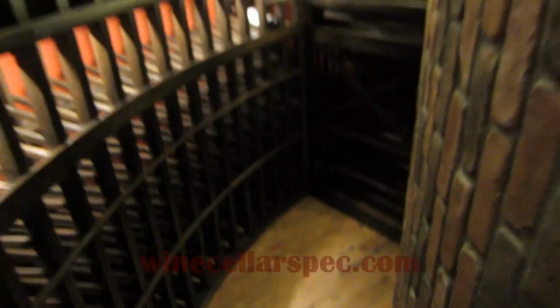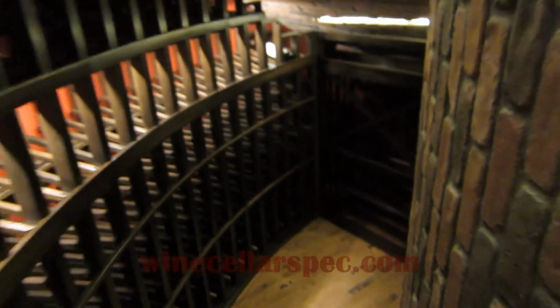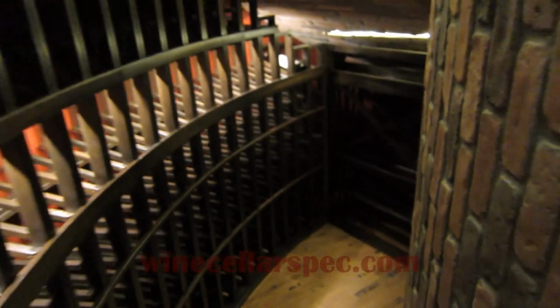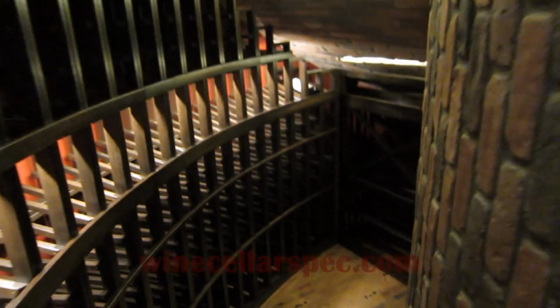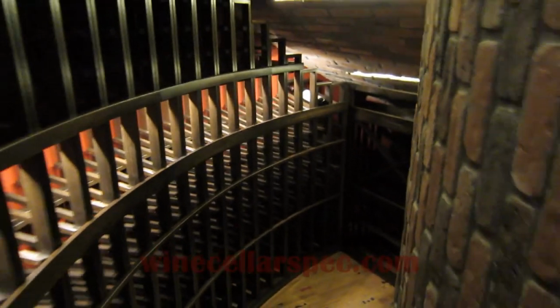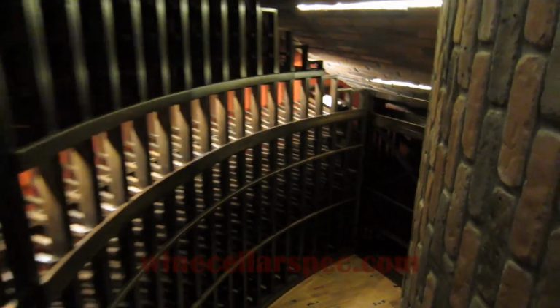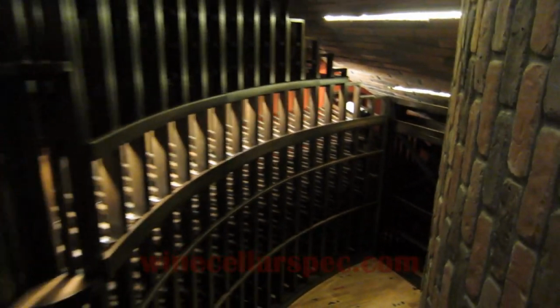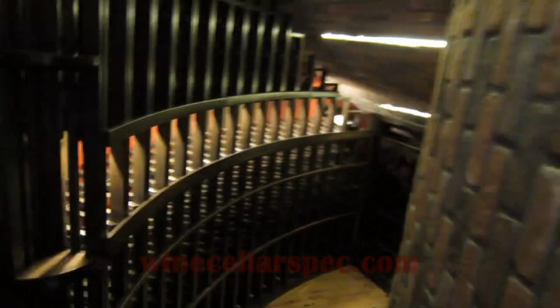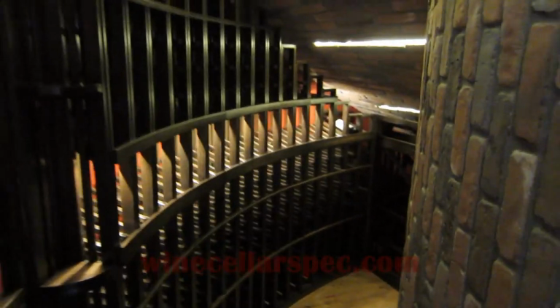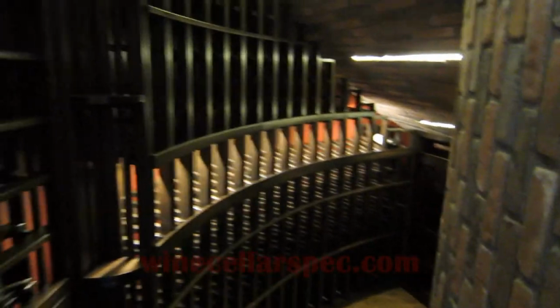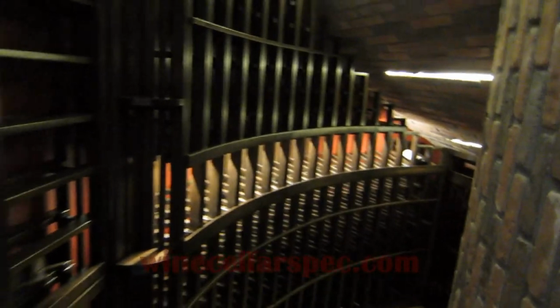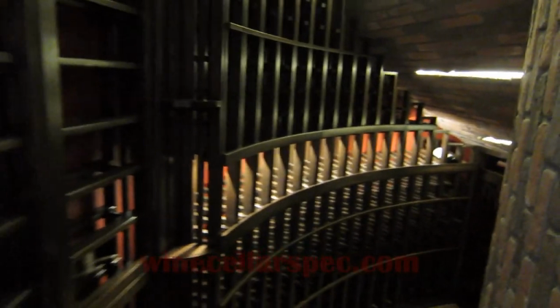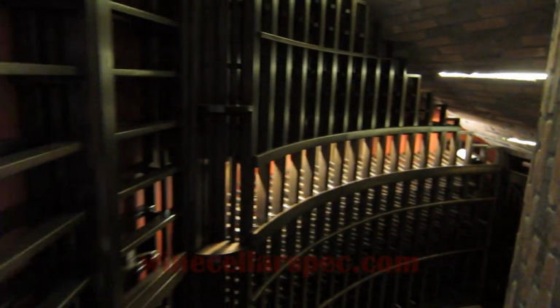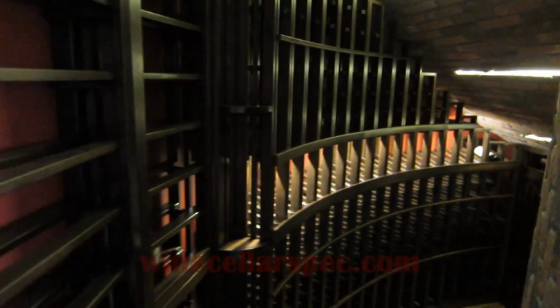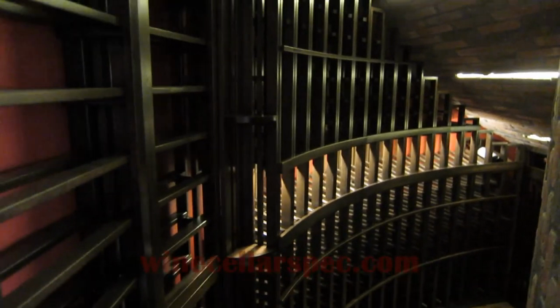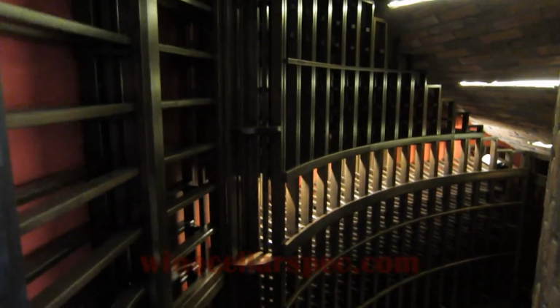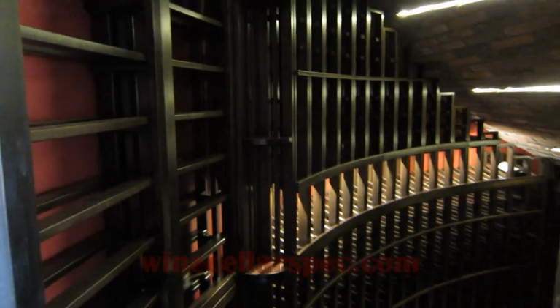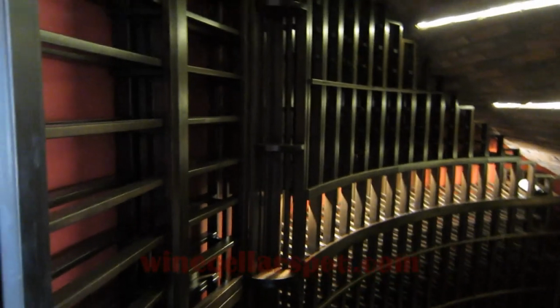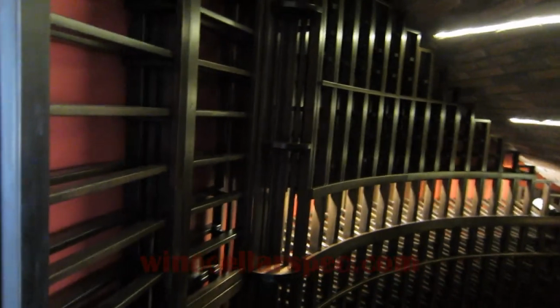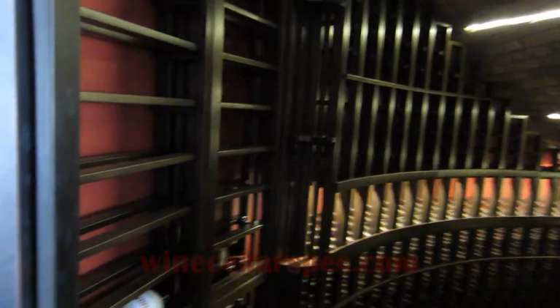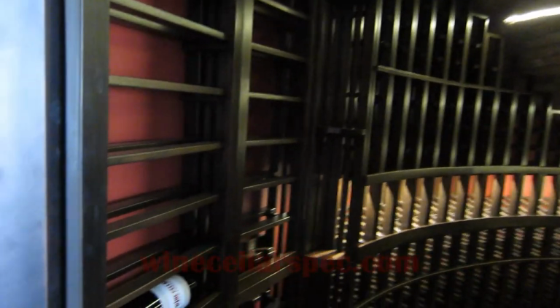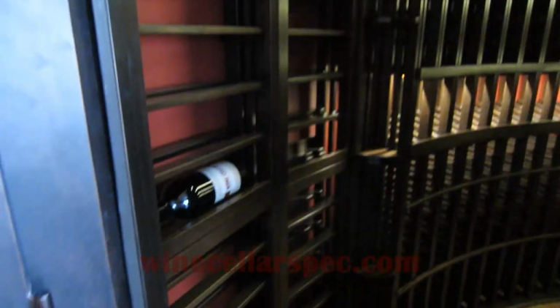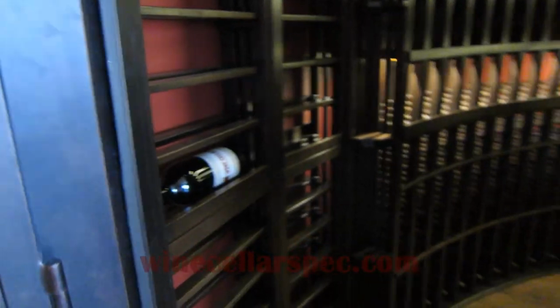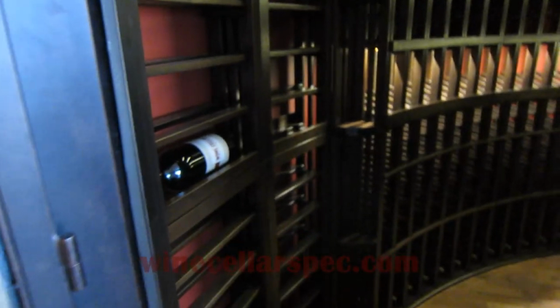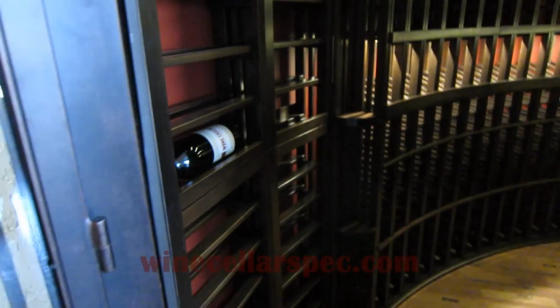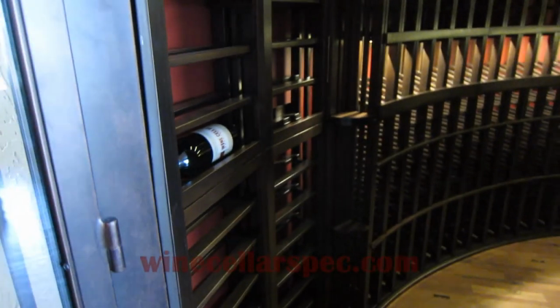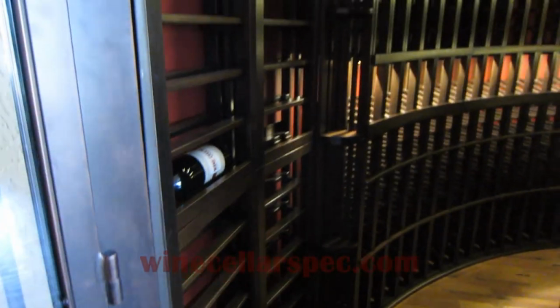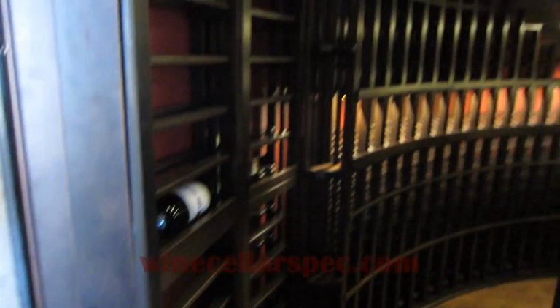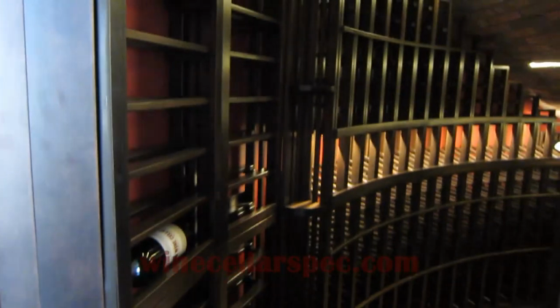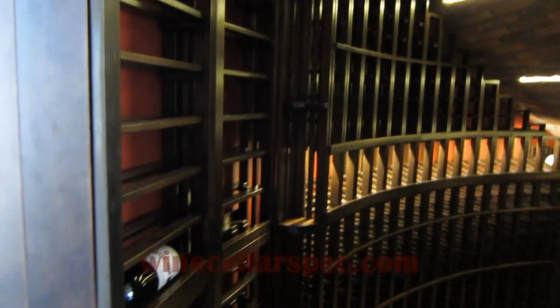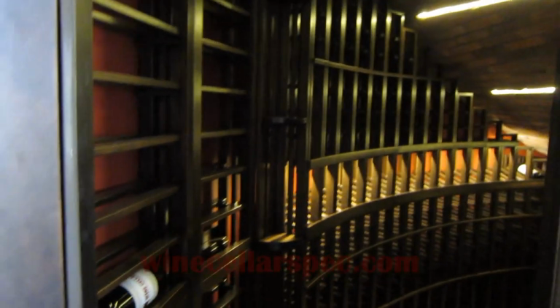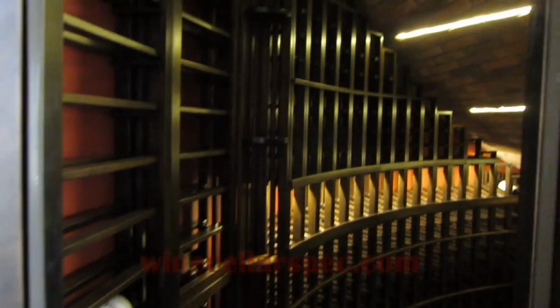Our curved under-the-staircase cellar turned out very well, and I hope you've enjoyed this walkthrough.